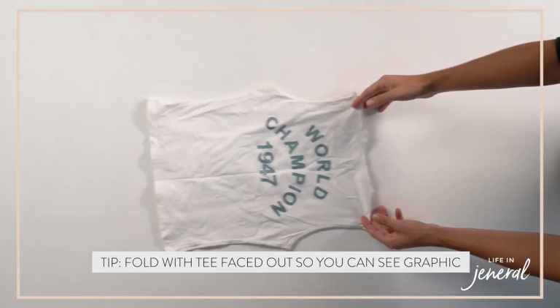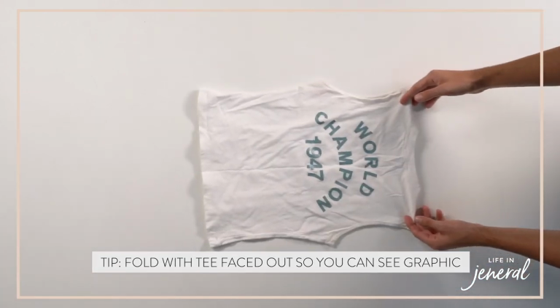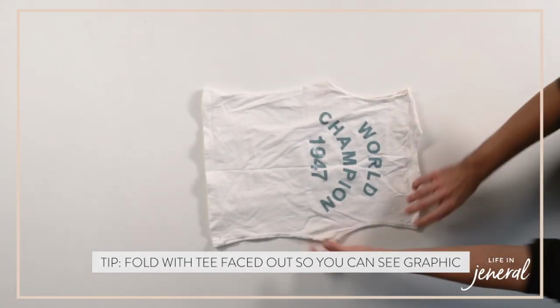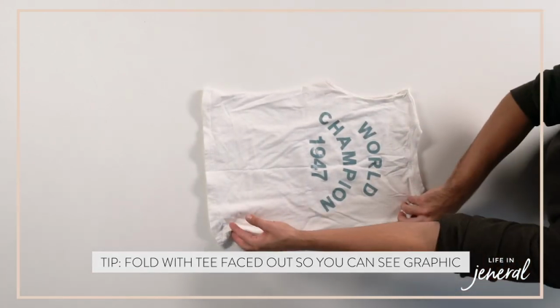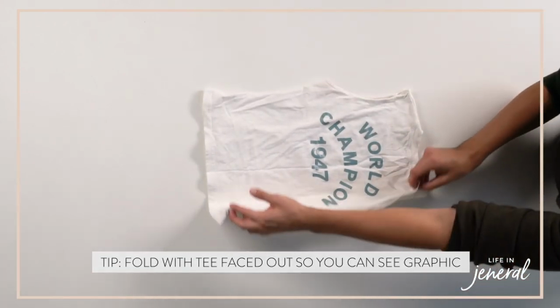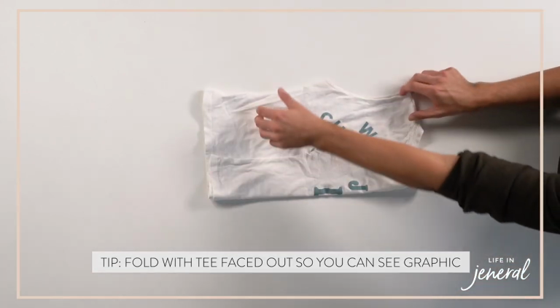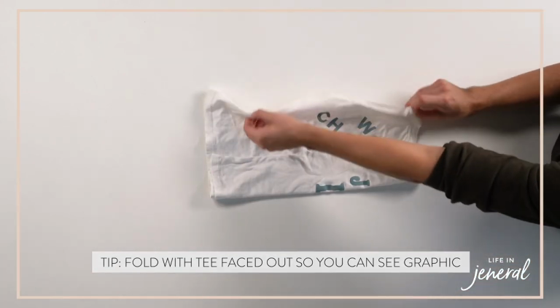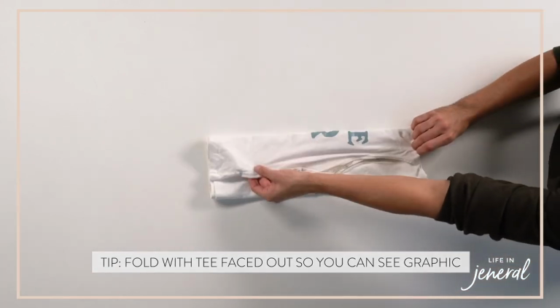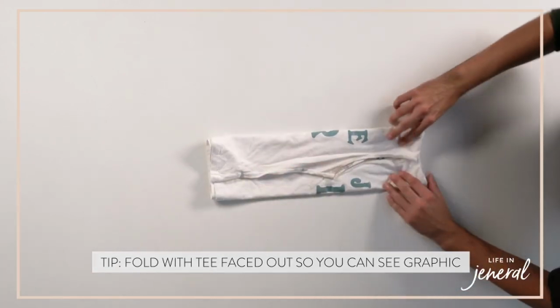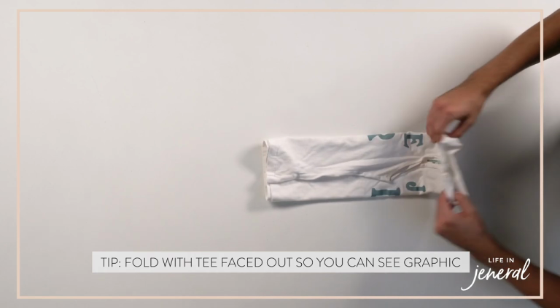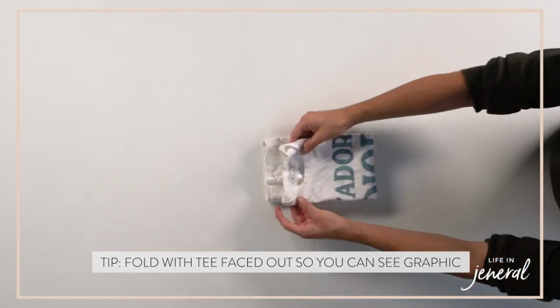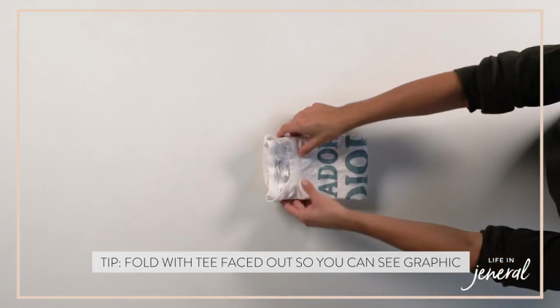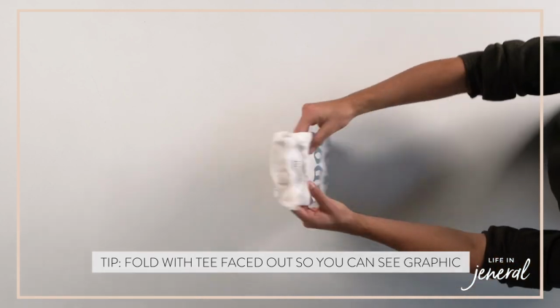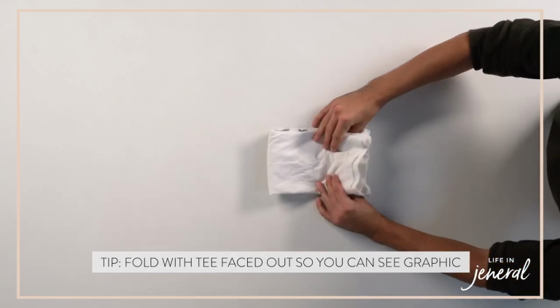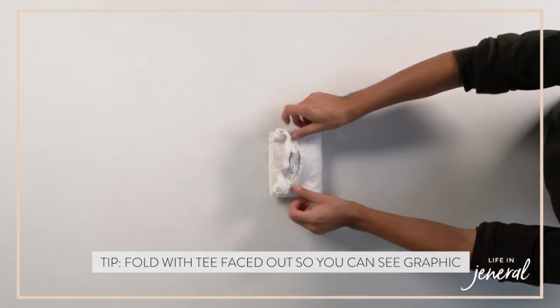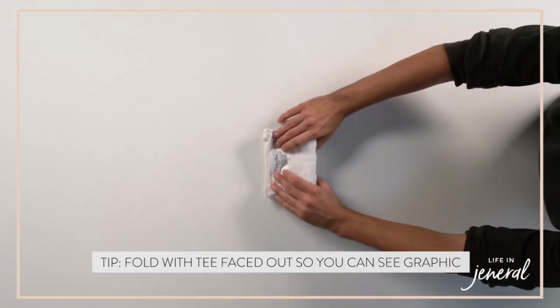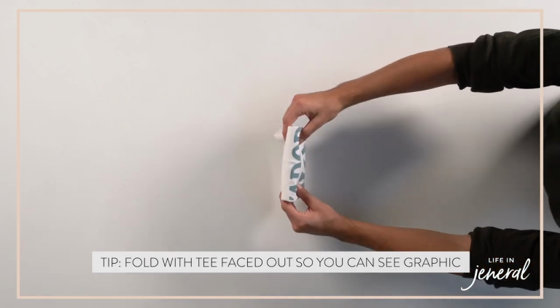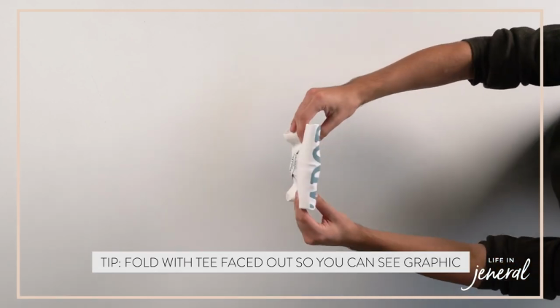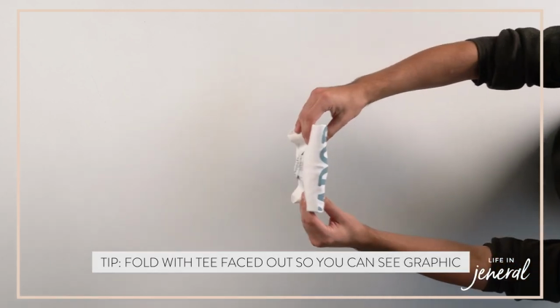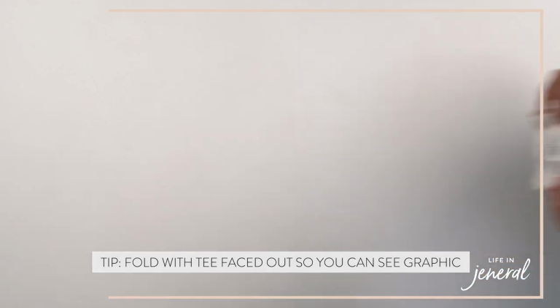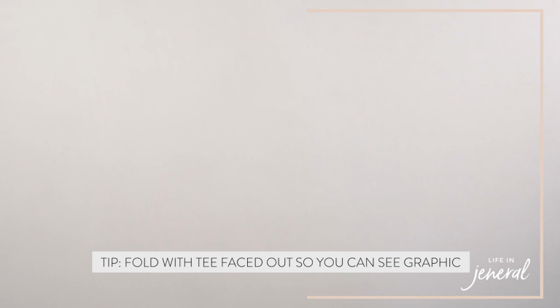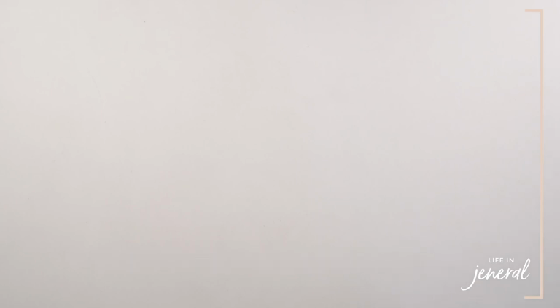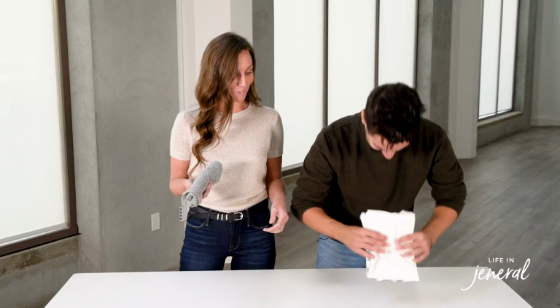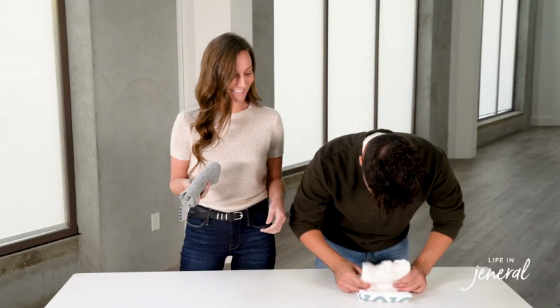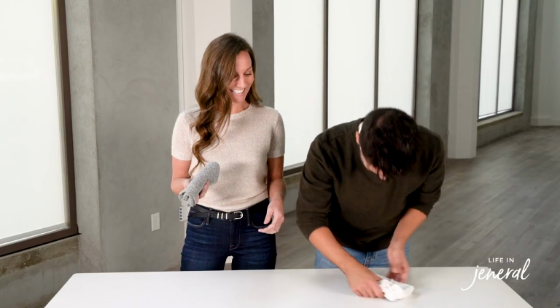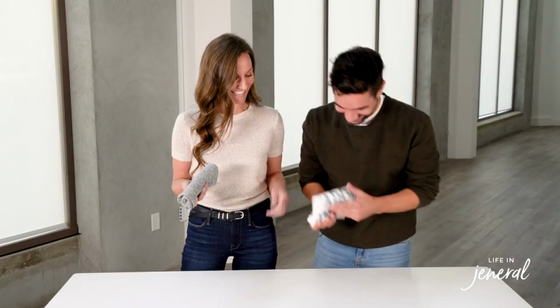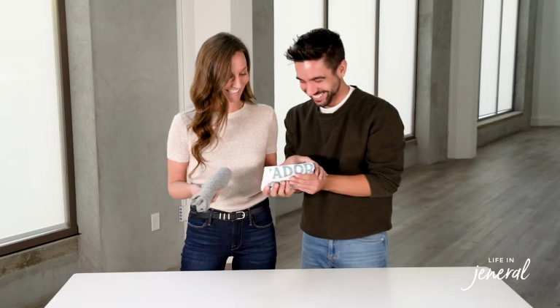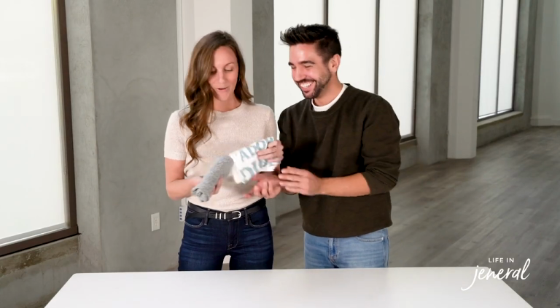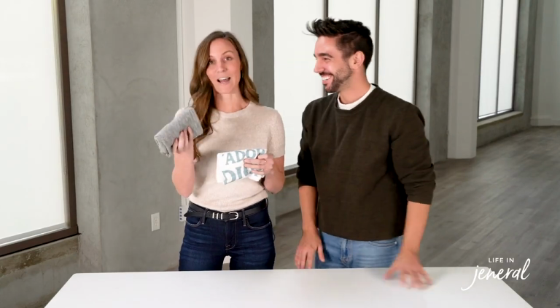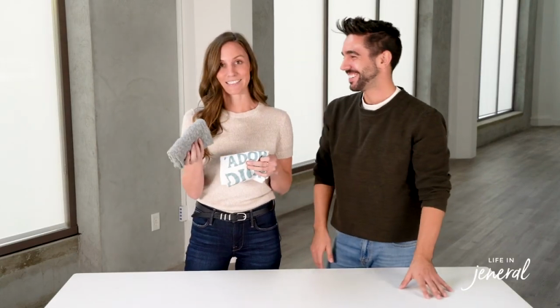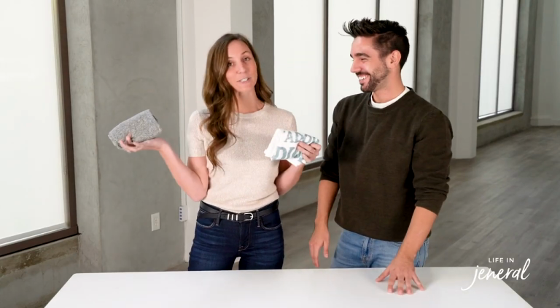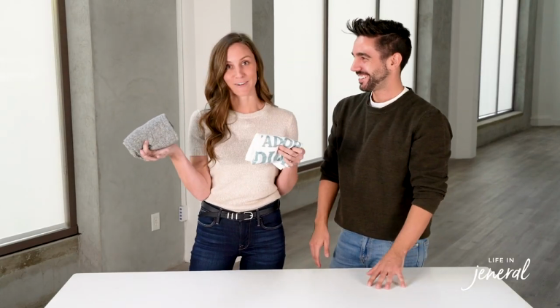The depth of your drawer will determine the amount of folds. You can also do it where the t-shirt is faced out, so you can see what it is in the drawer, or not — just personal preference.